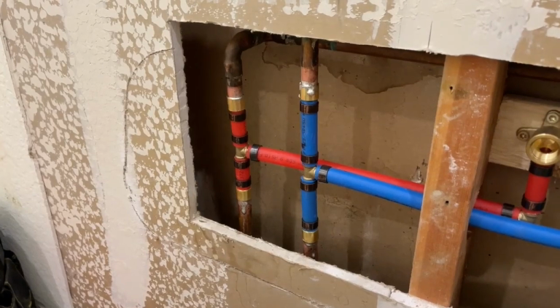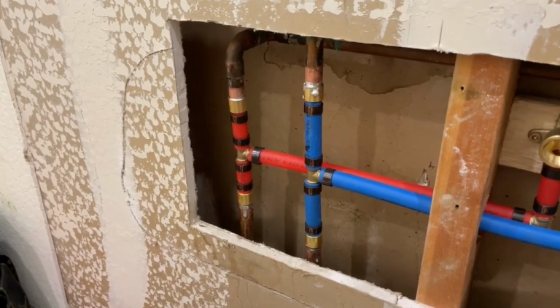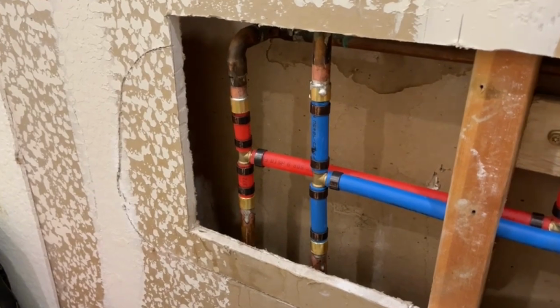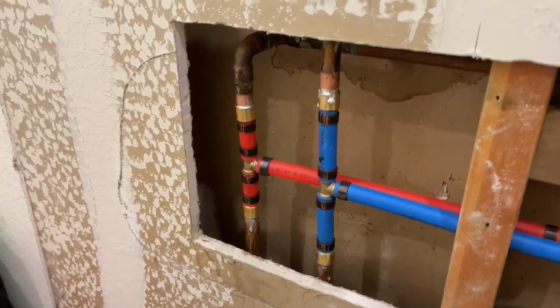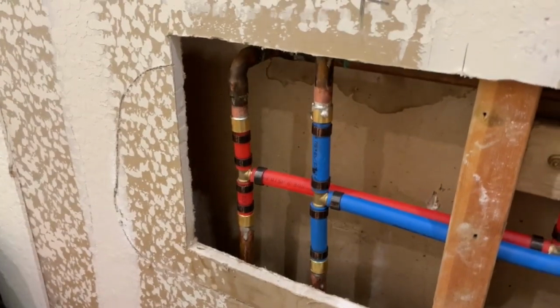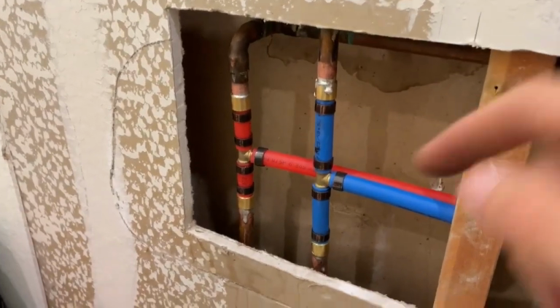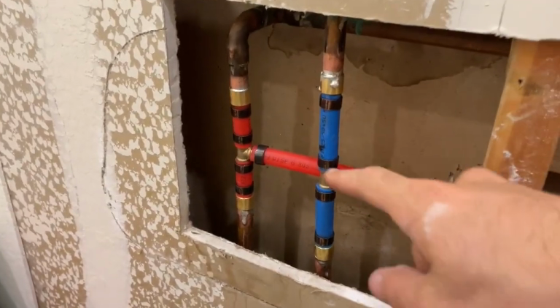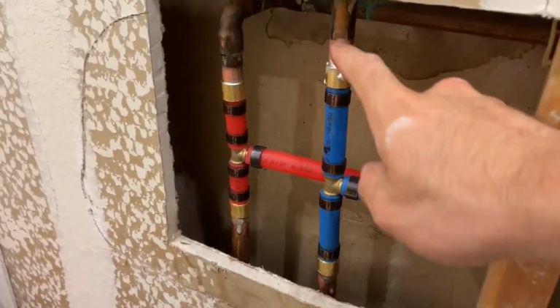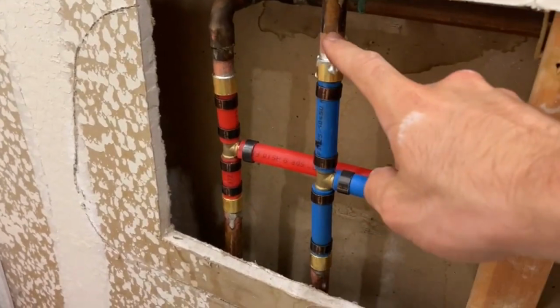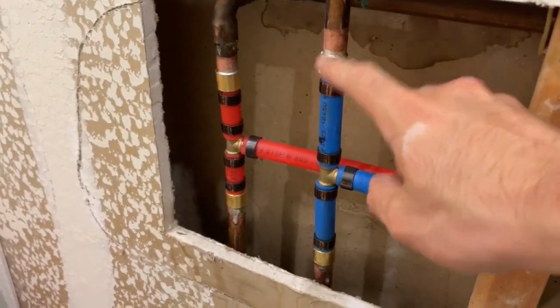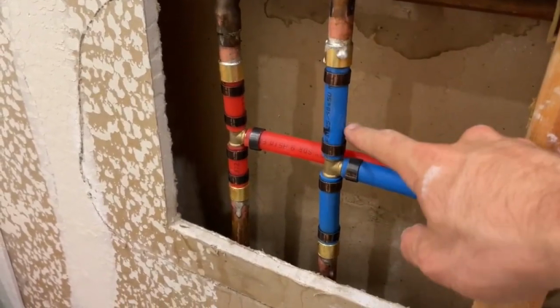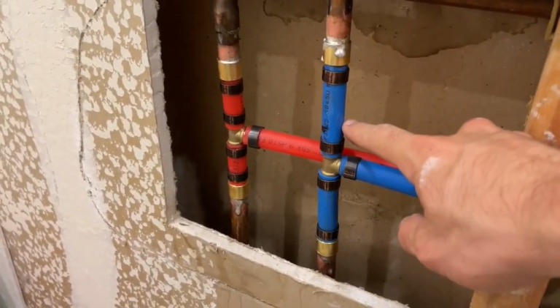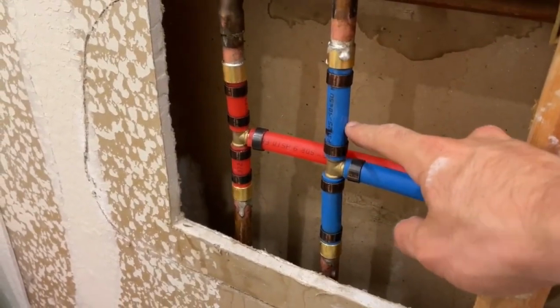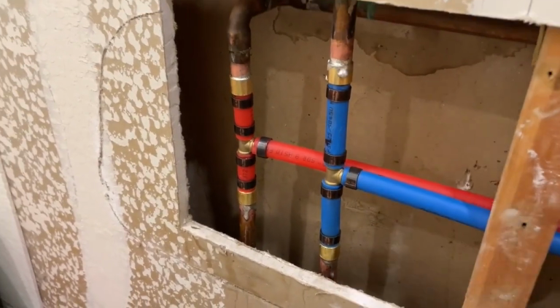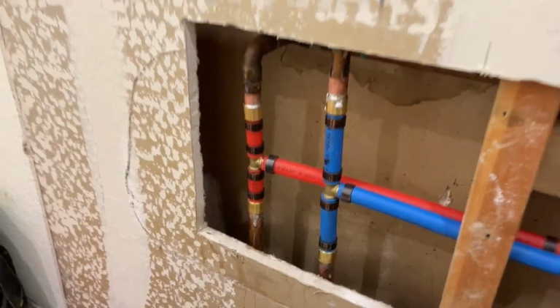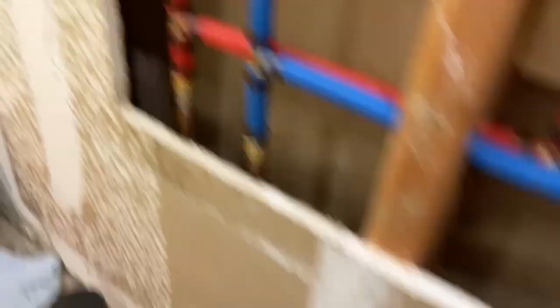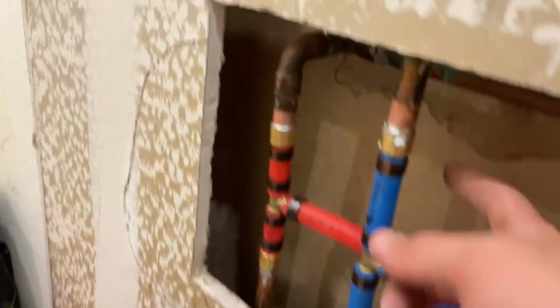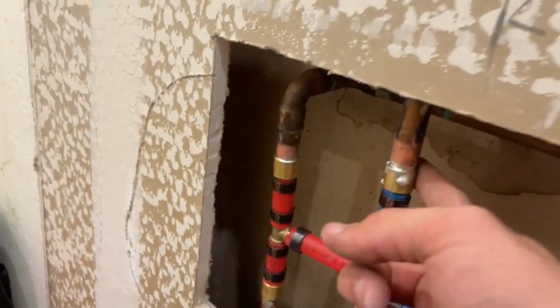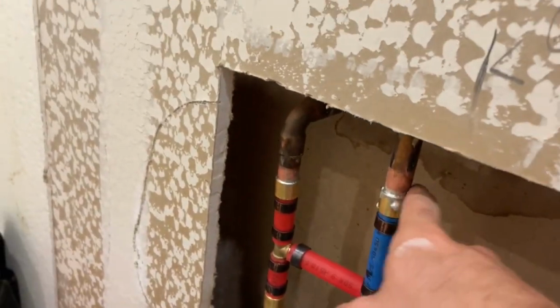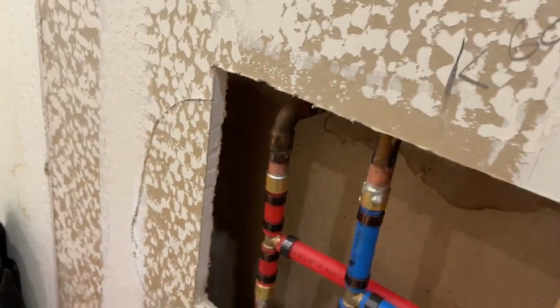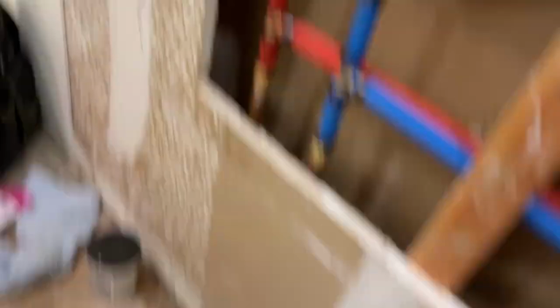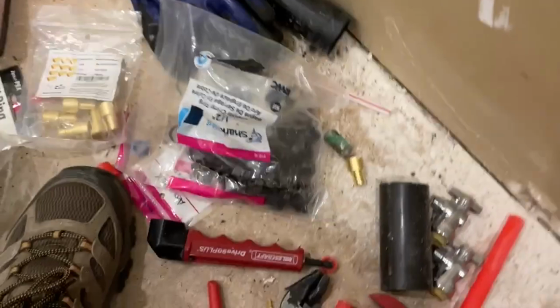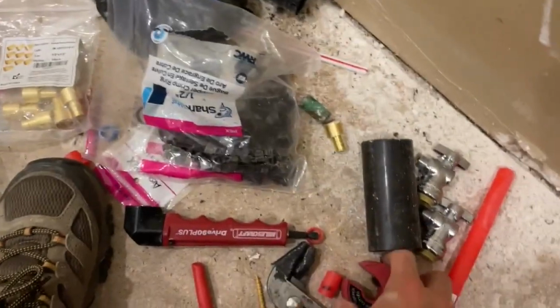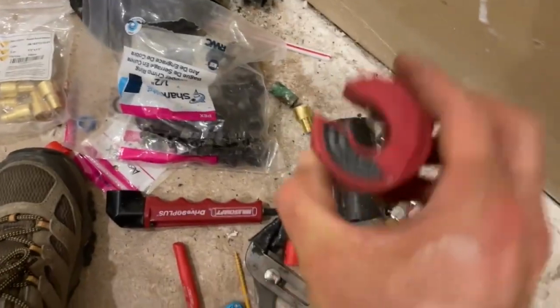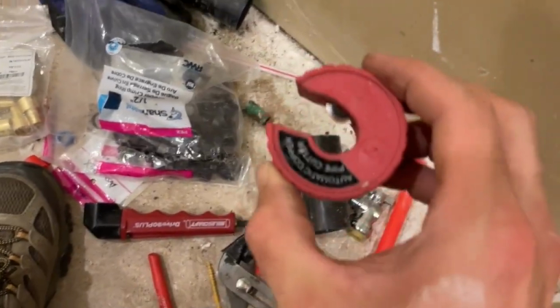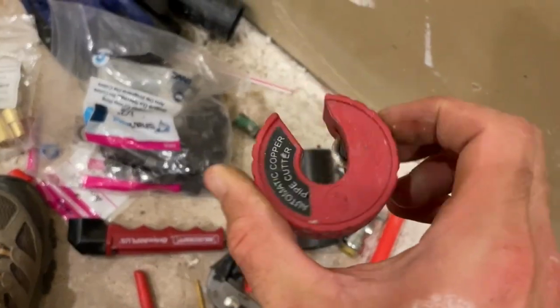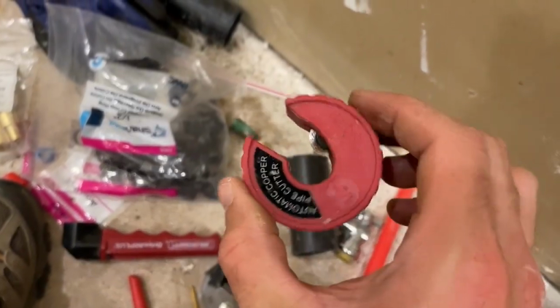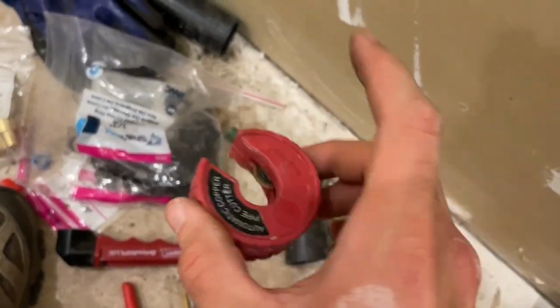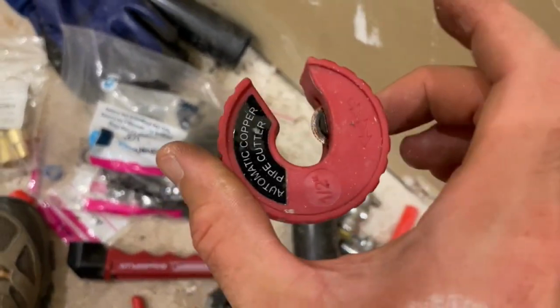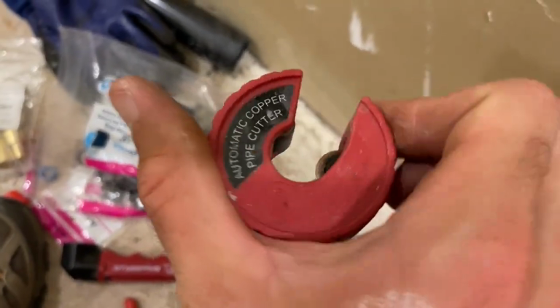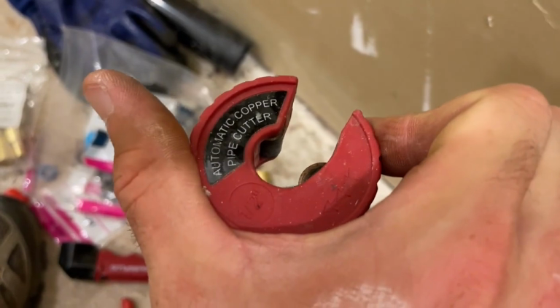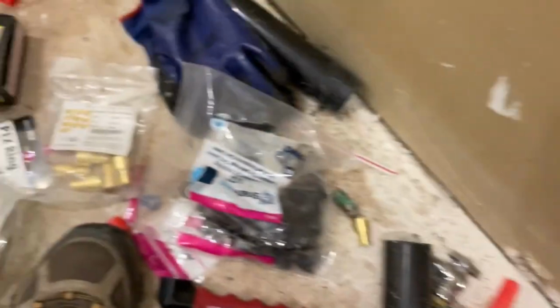Hello everyone. In this video I'm going to be walking through how to convert from copper pipes to PEX tubing. You cut the pipe with something like this — make sure you've got the right one. This is for half inch.